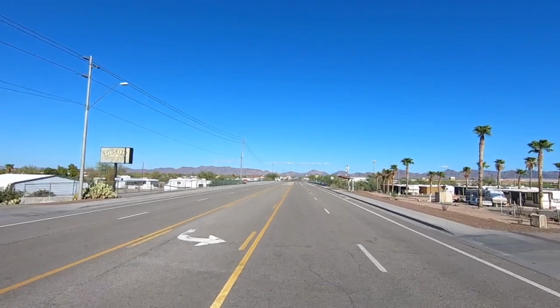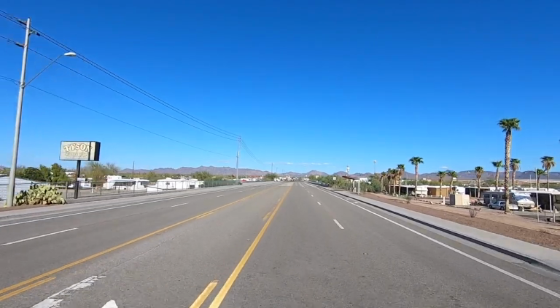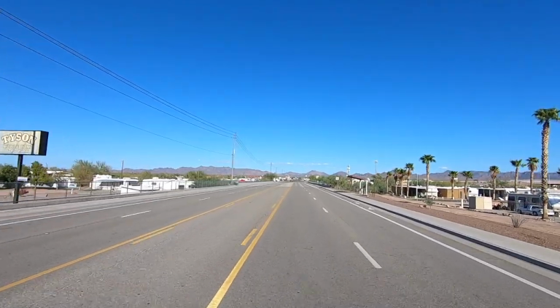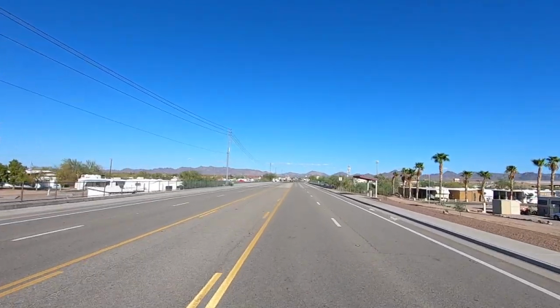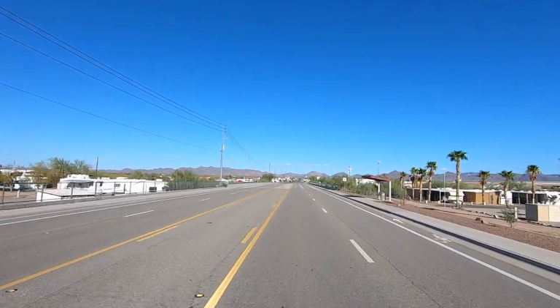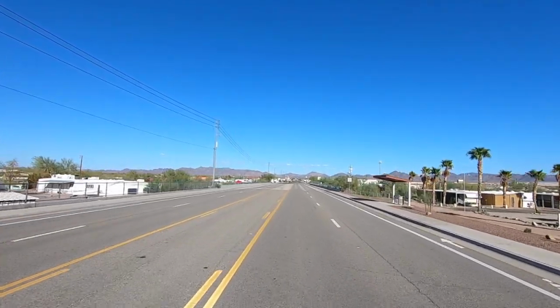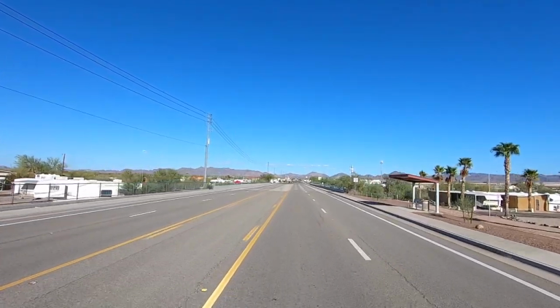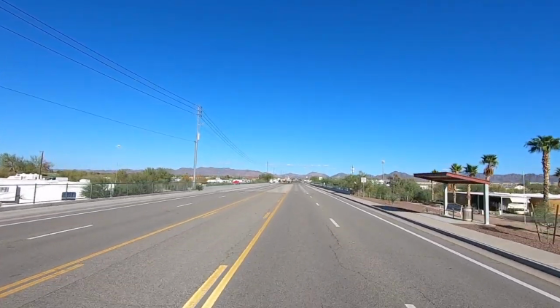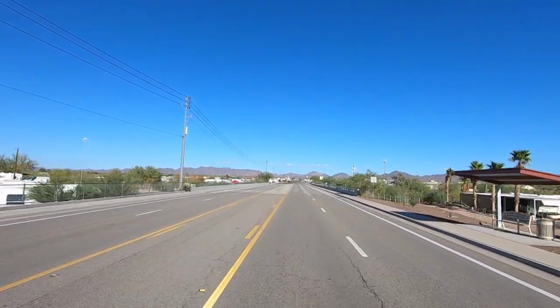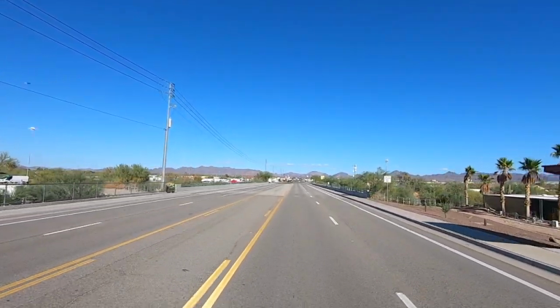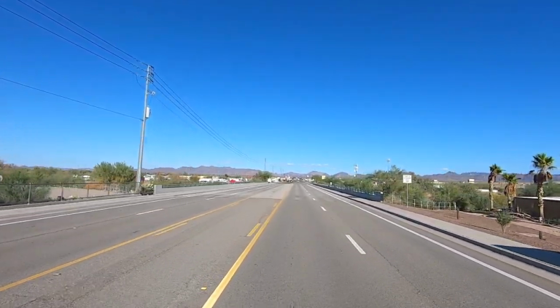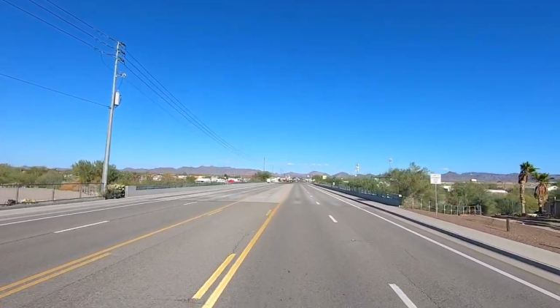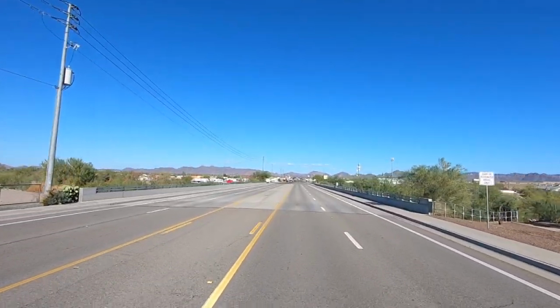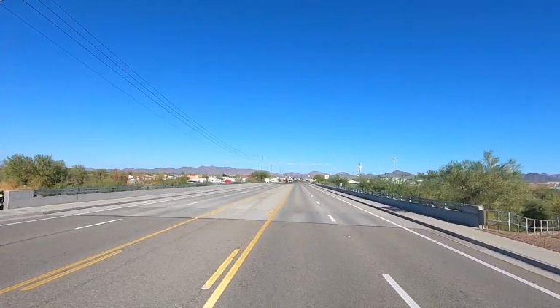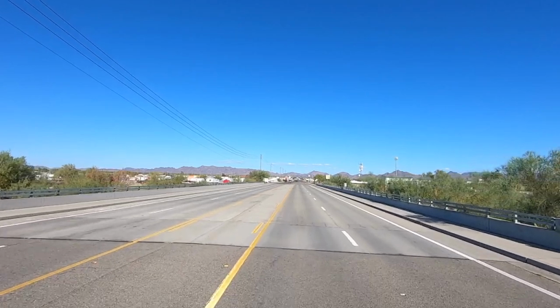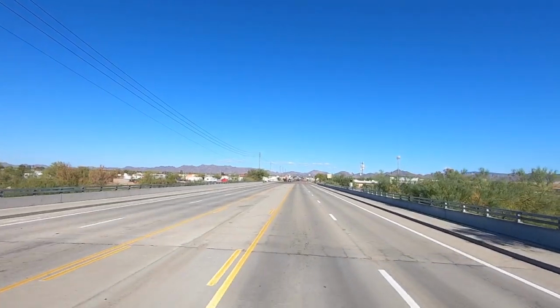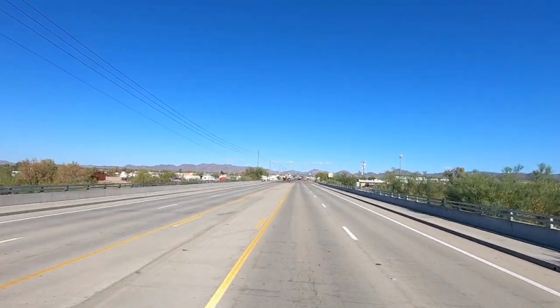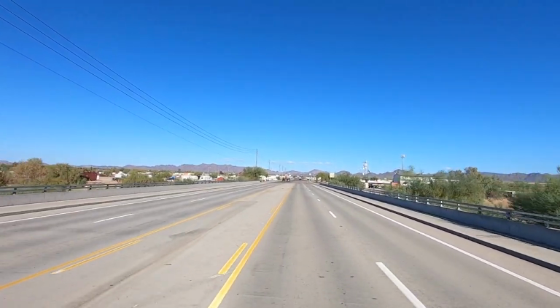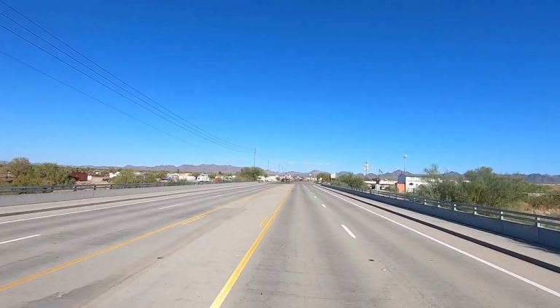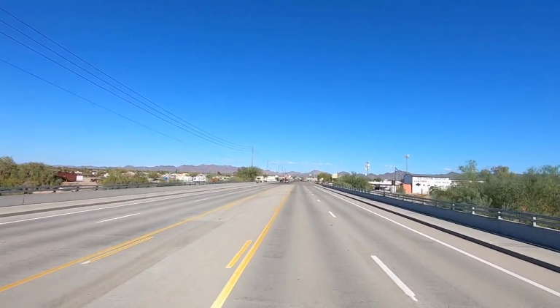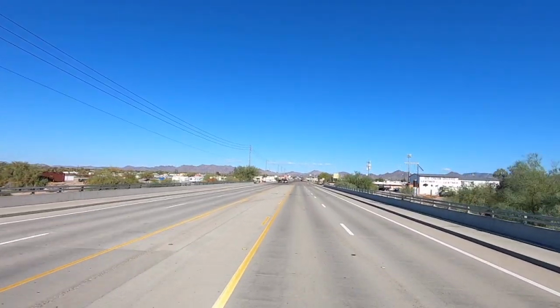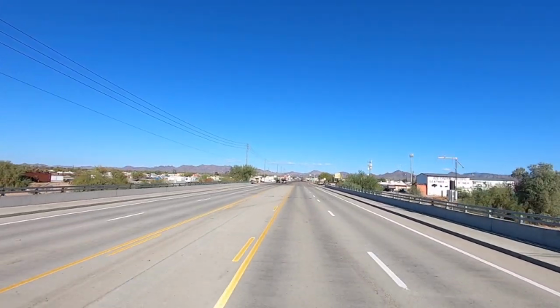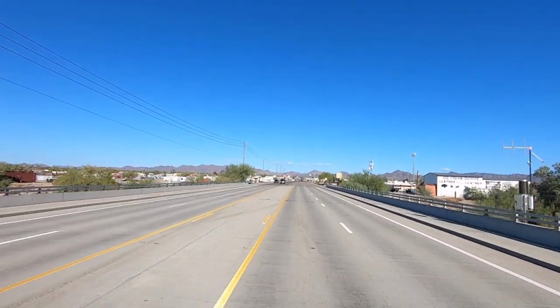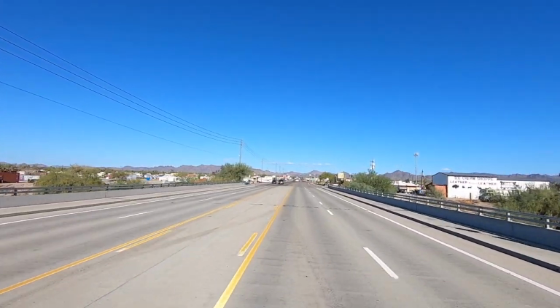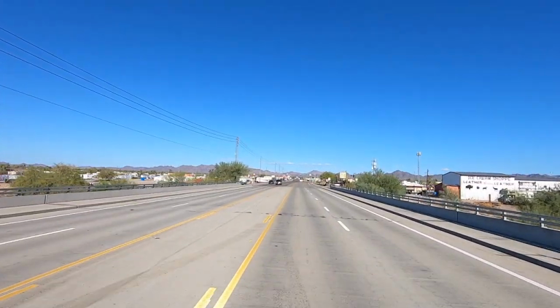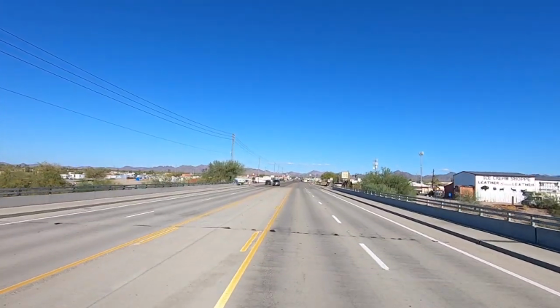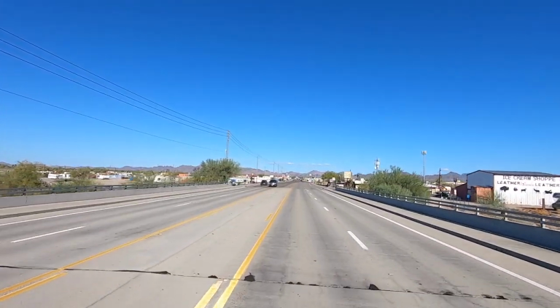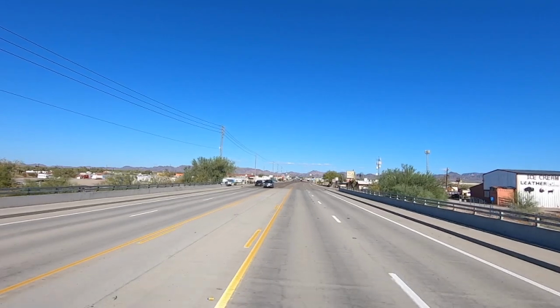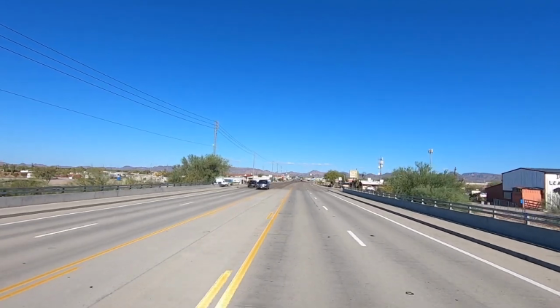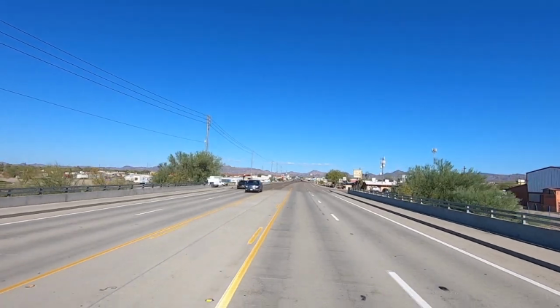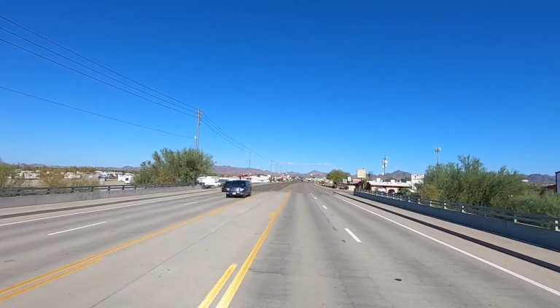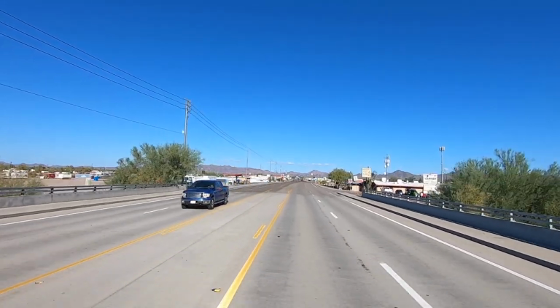We are planning a couple of road trips, maybe as early as next week. Saturday I'm going to run up to Lake Havasu — you guys are going with me up there too.